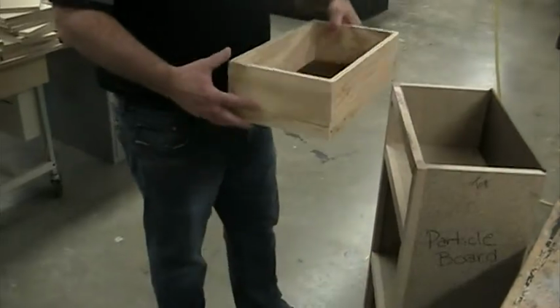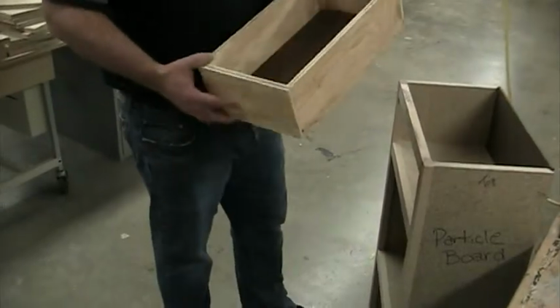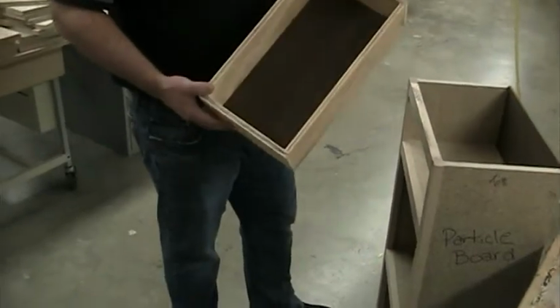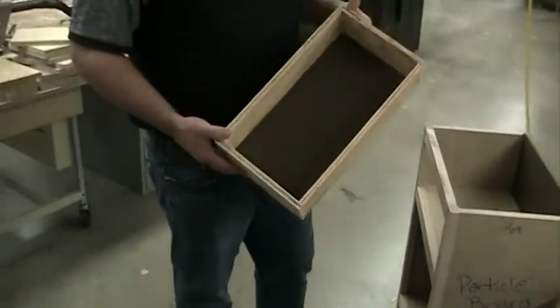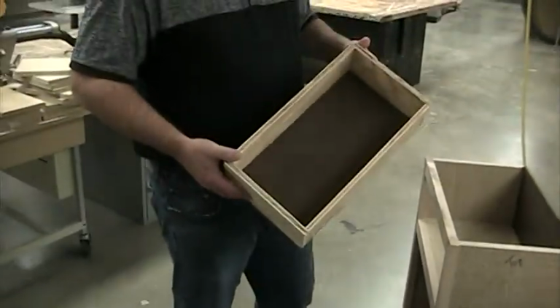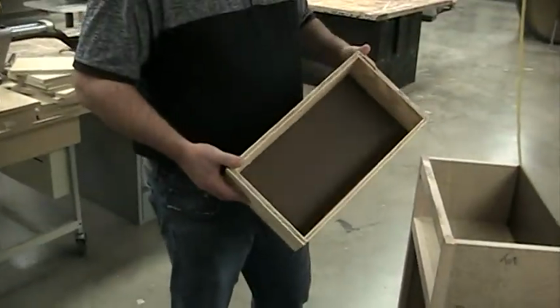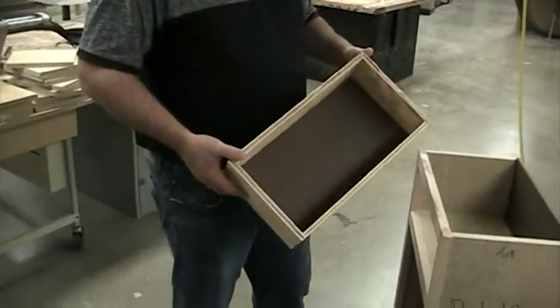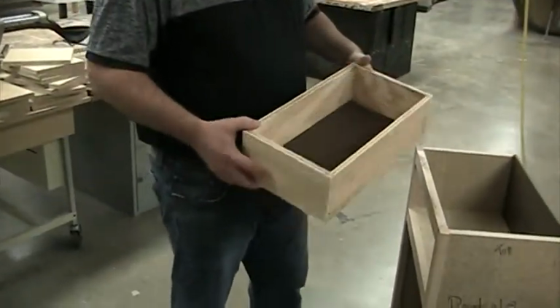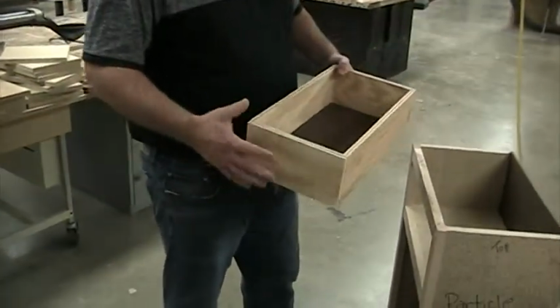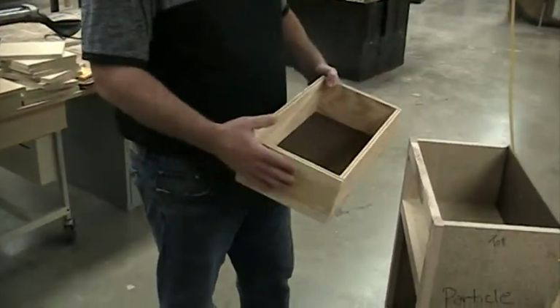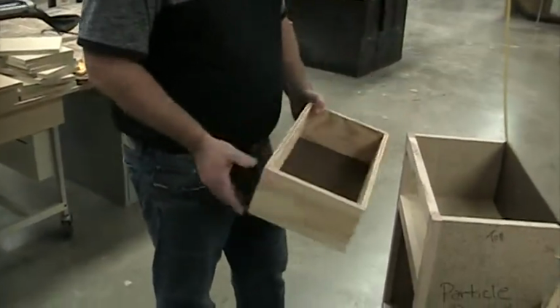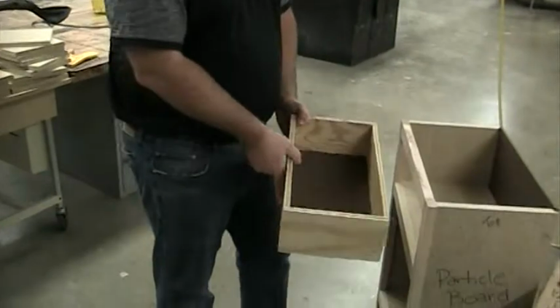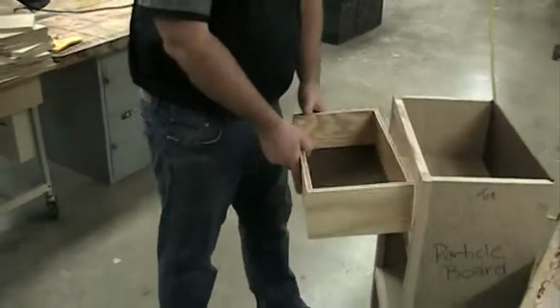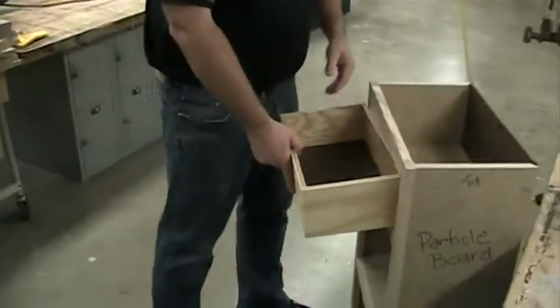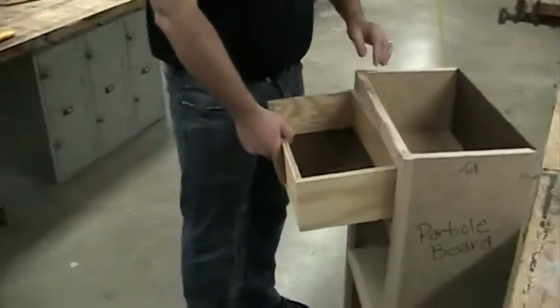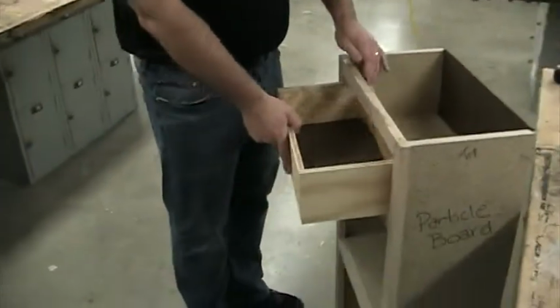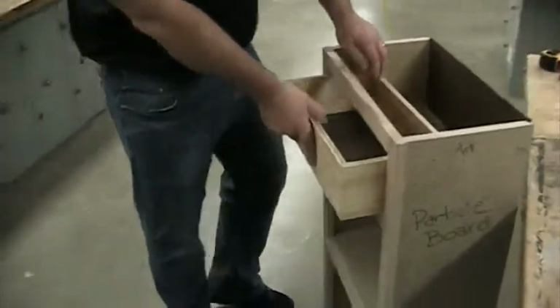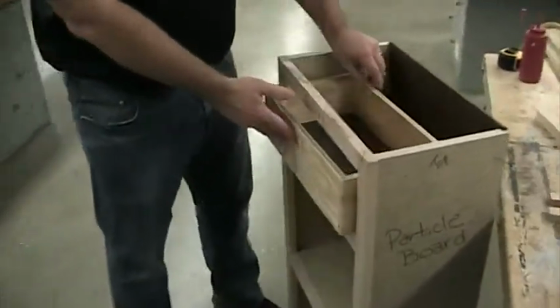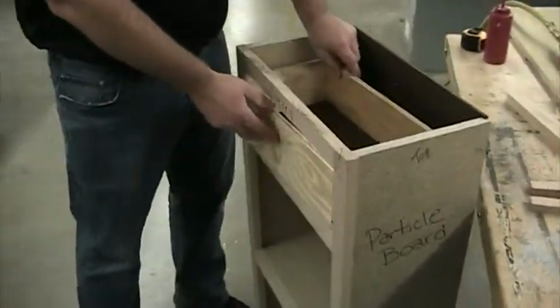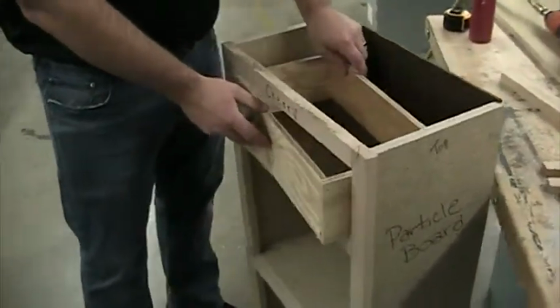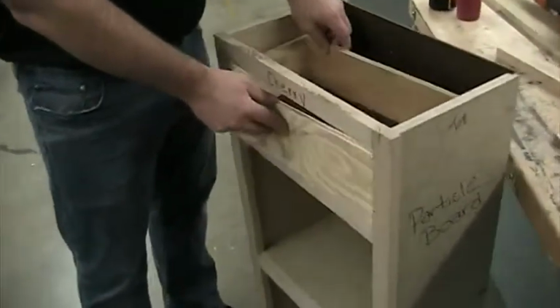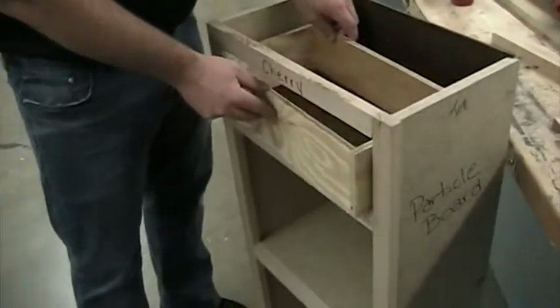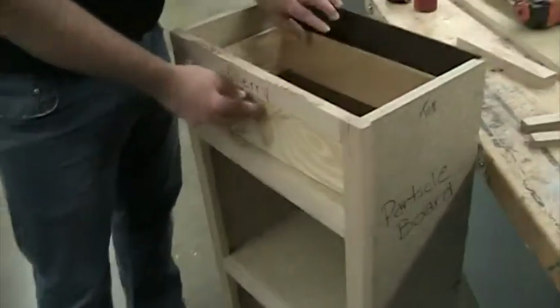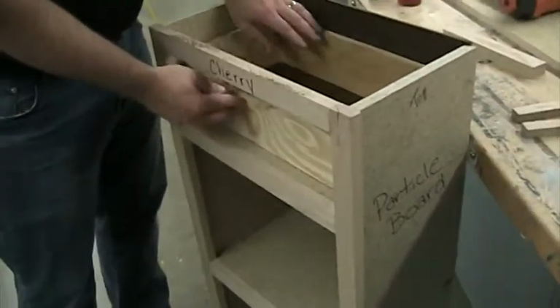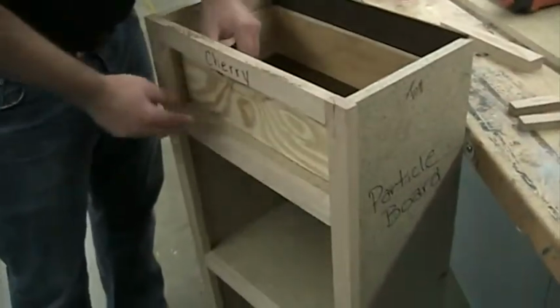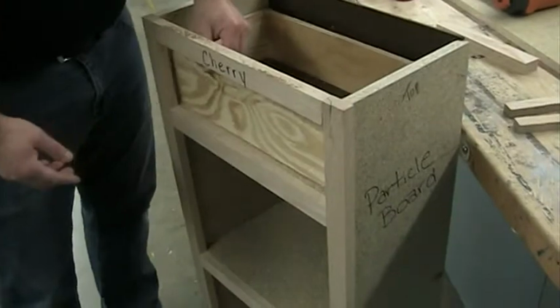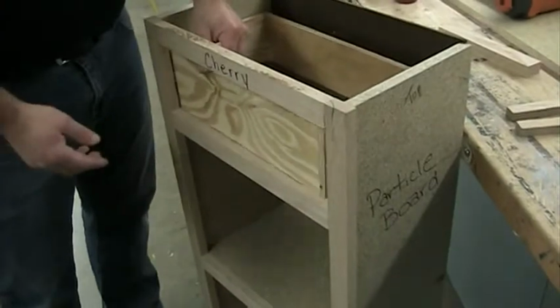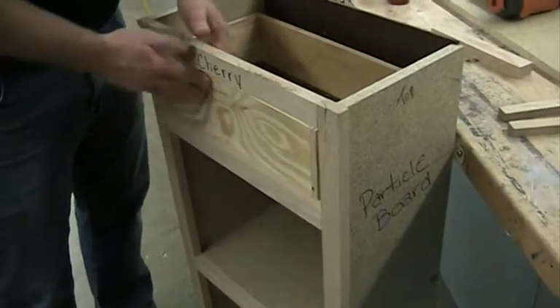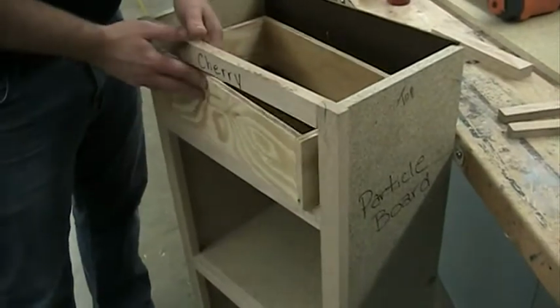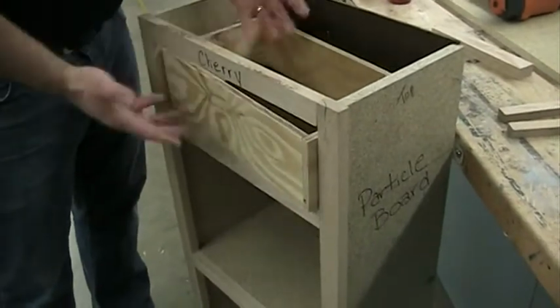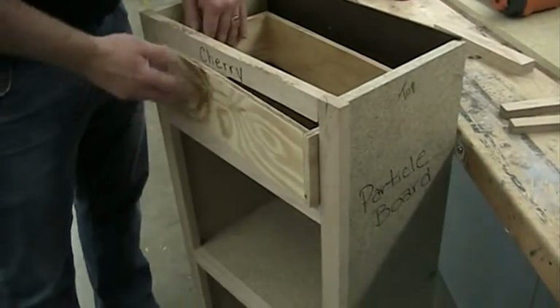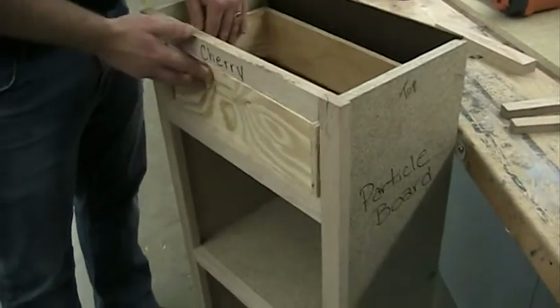Now that we got our drawer constructed we need to build the supports to hold this in place. If I slide this drawer in here right now it's gonna wobble from side to side and it goes all the way to the back. So a couple things are gonna help us support that.